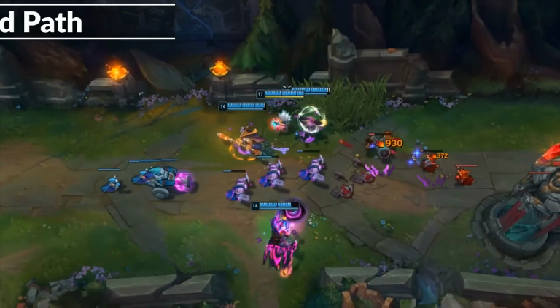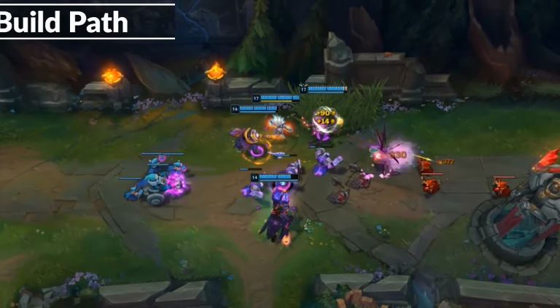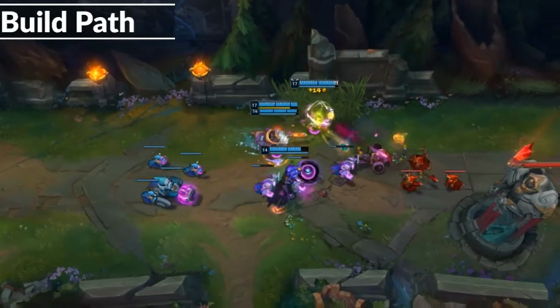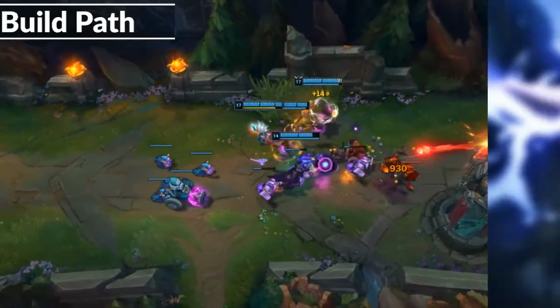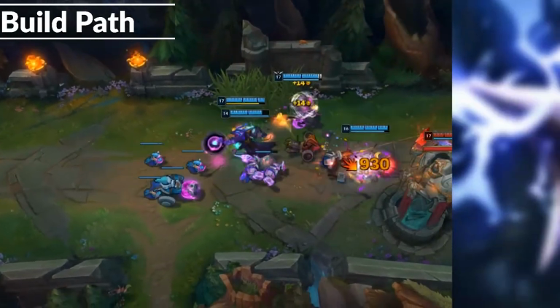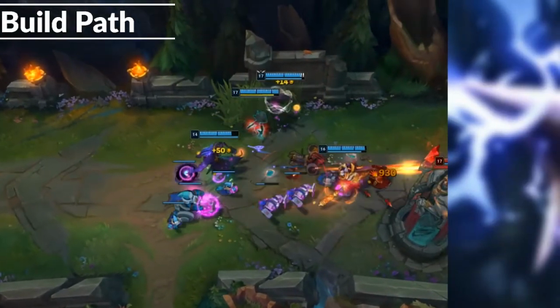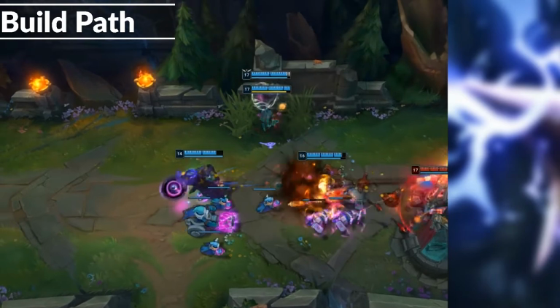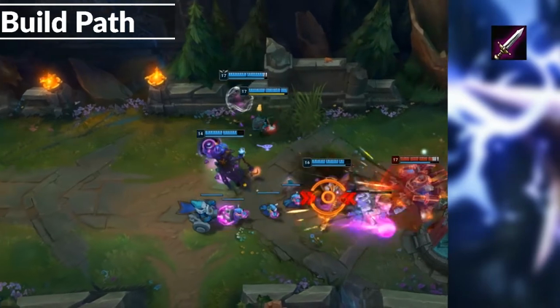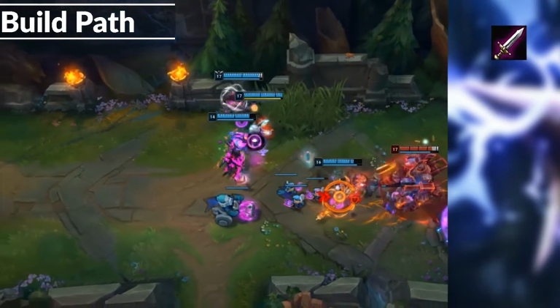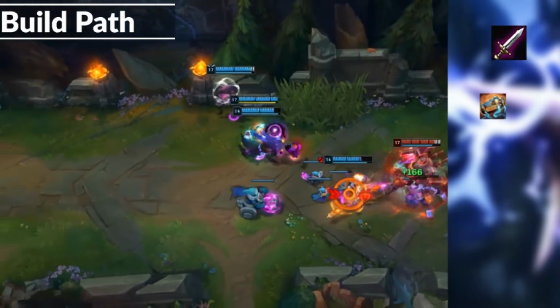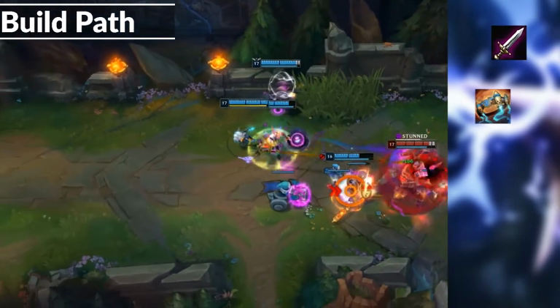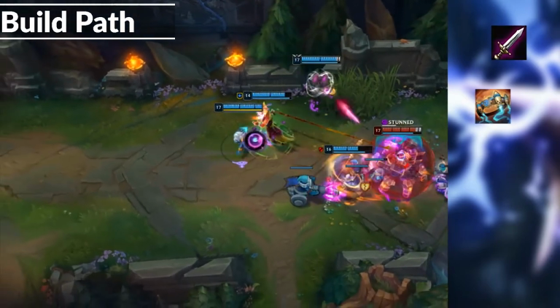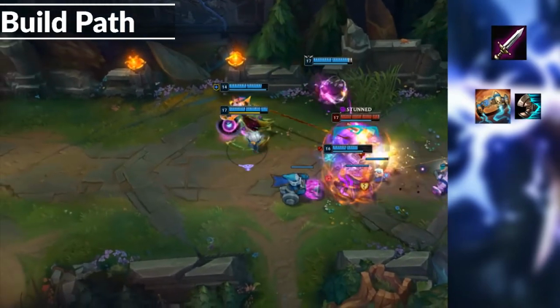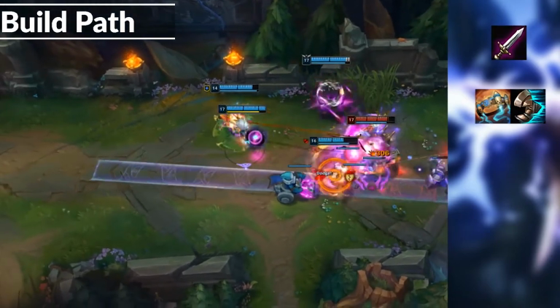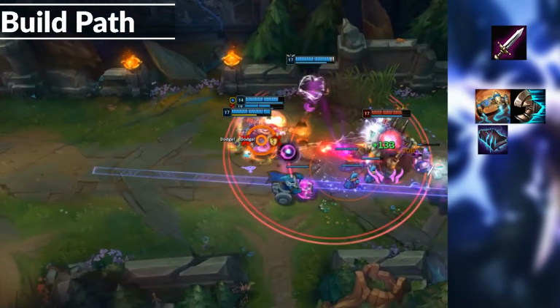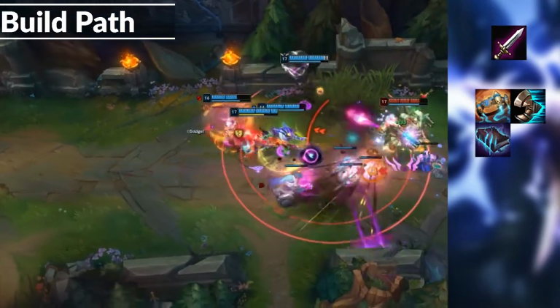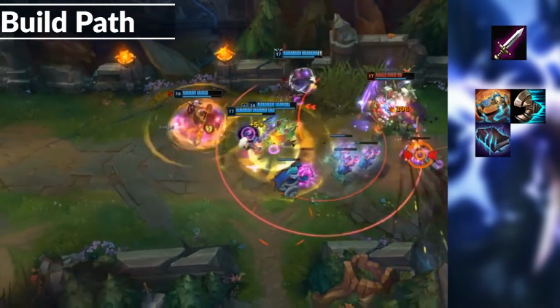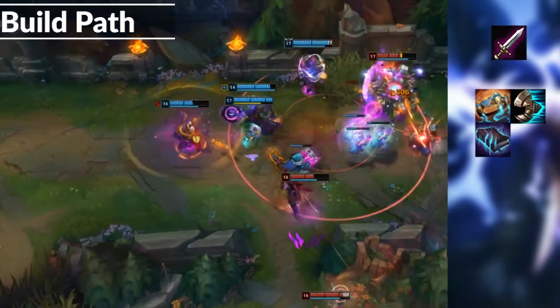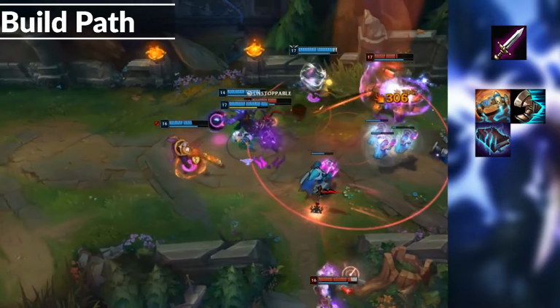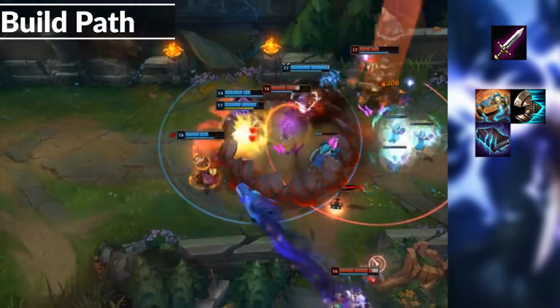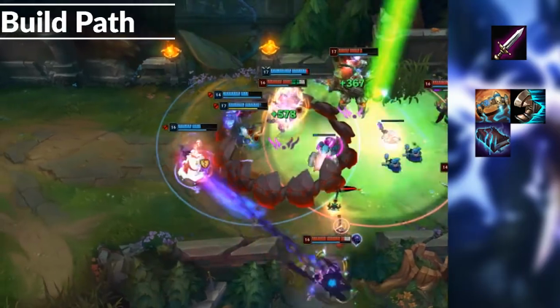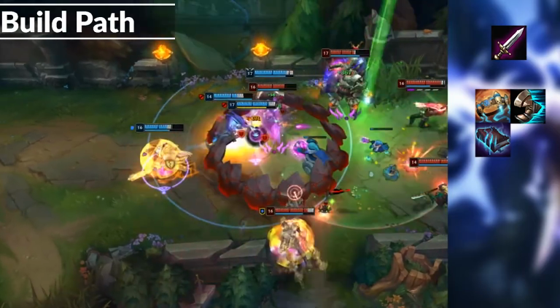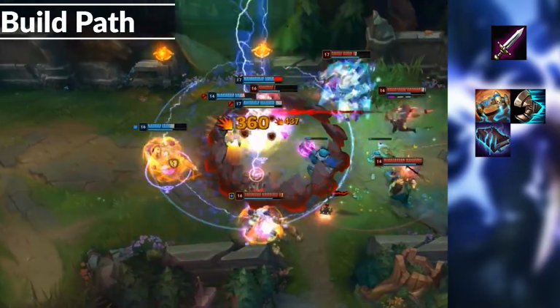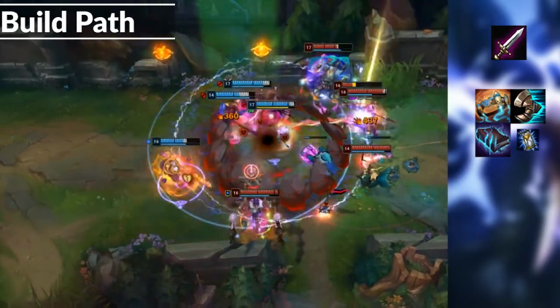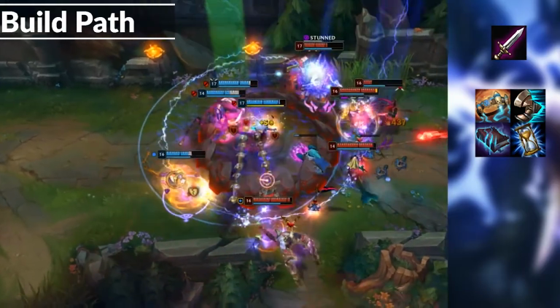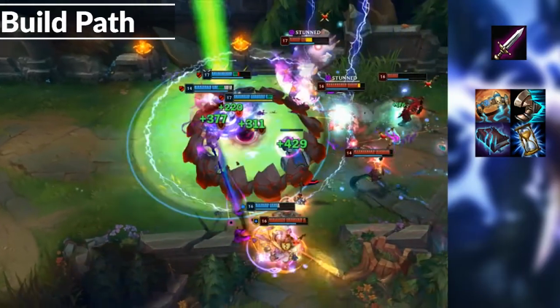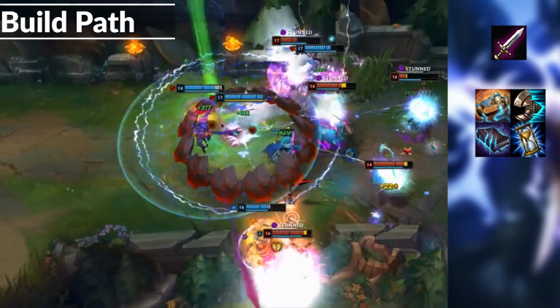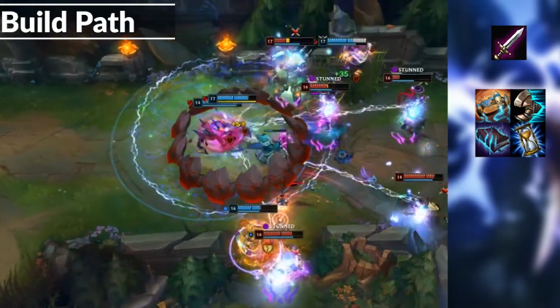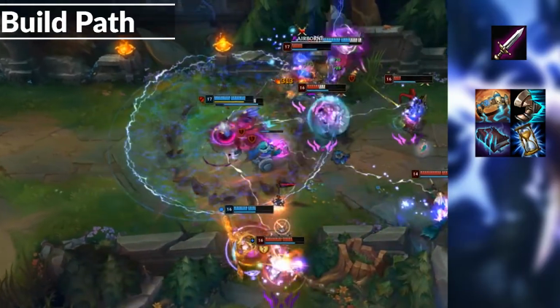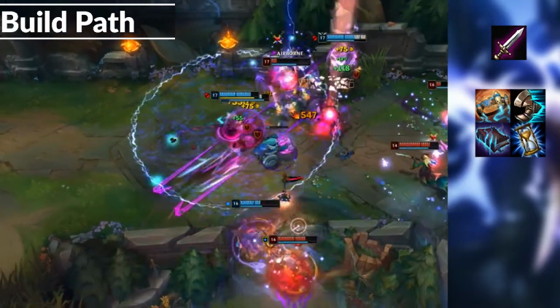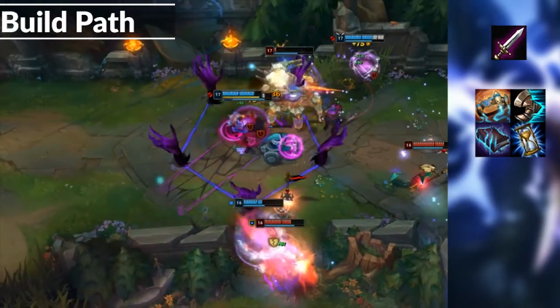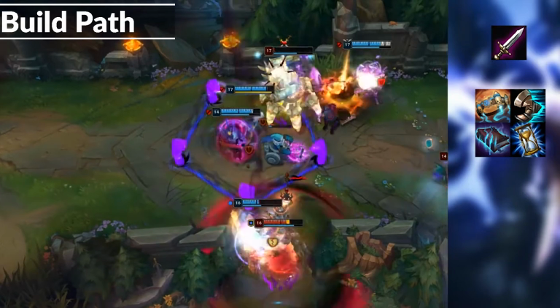My build path is usually pretty similar every game. Start Doran's Blade and build into Hextech Protobelt. Then get Sorcerer's Shoes and Morellonomicon for maximum pen to shred squishies. After that, I'll usually get a Zhonya's, because it pairs super well with your ult for stalling and delaying.